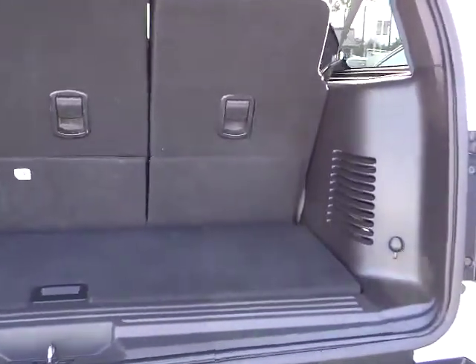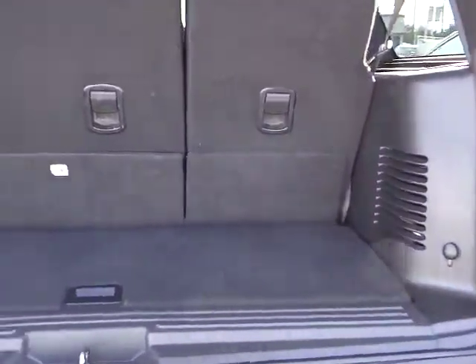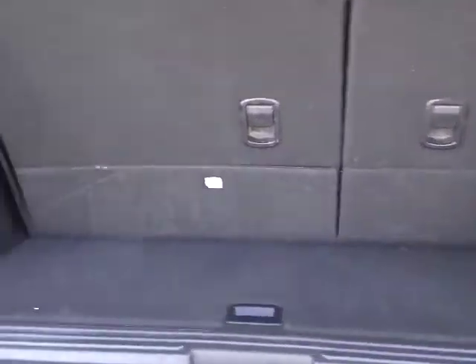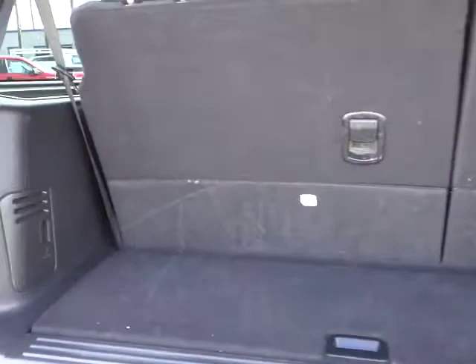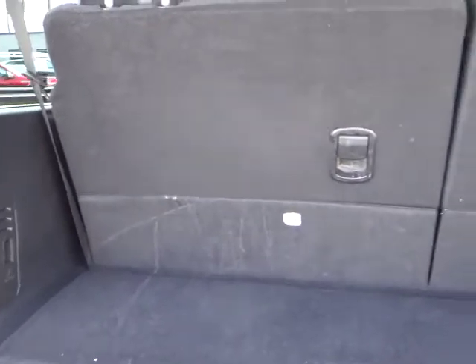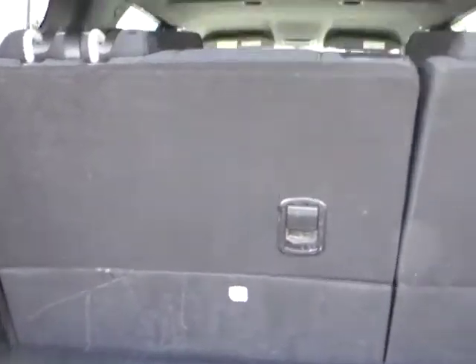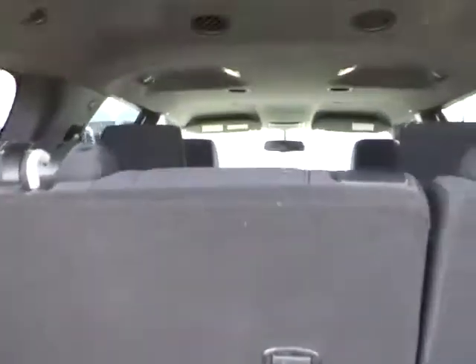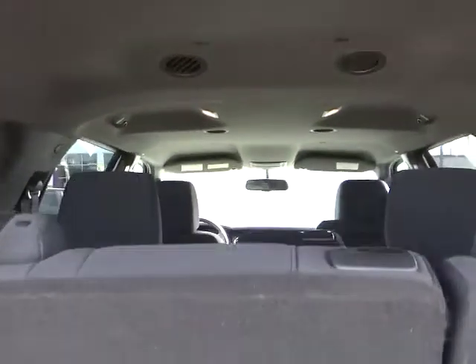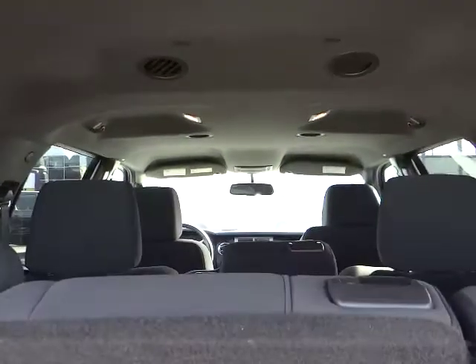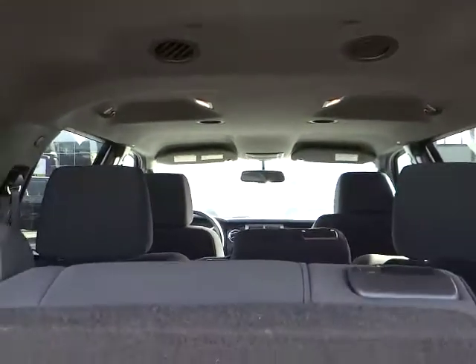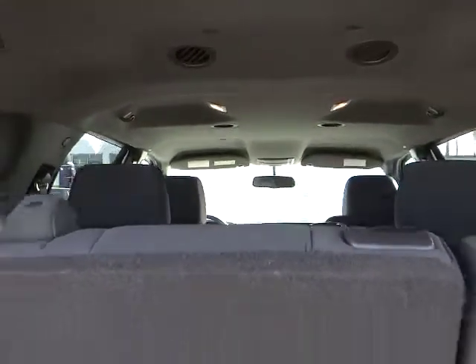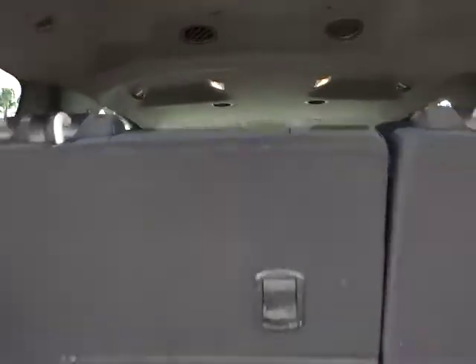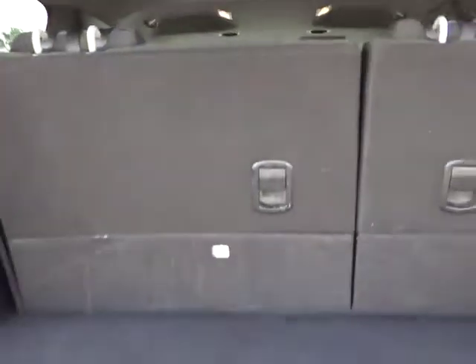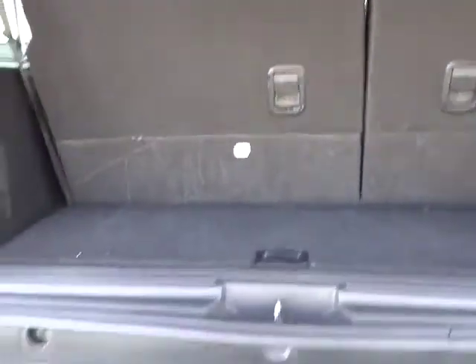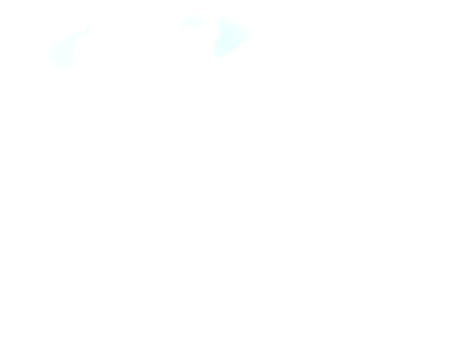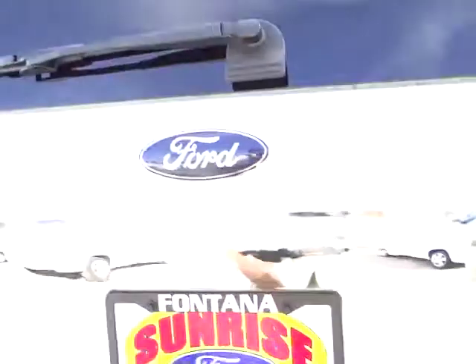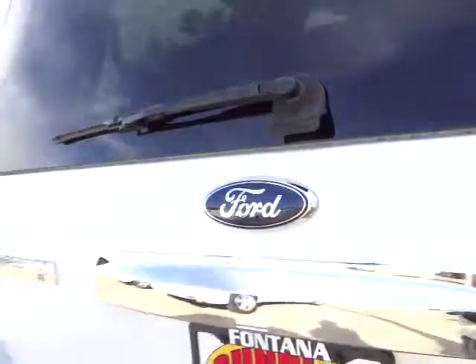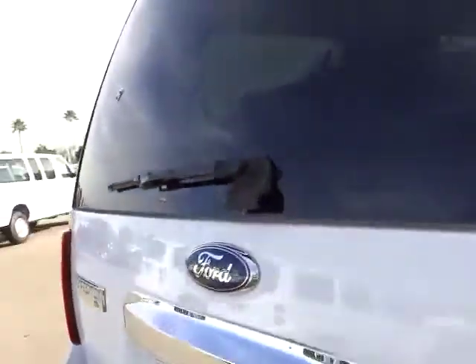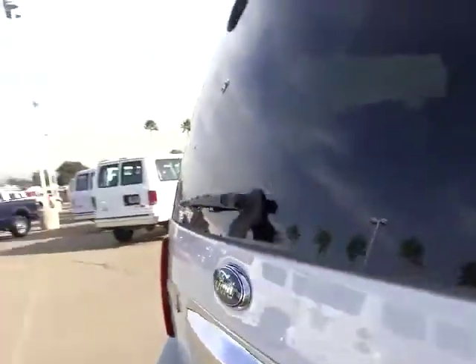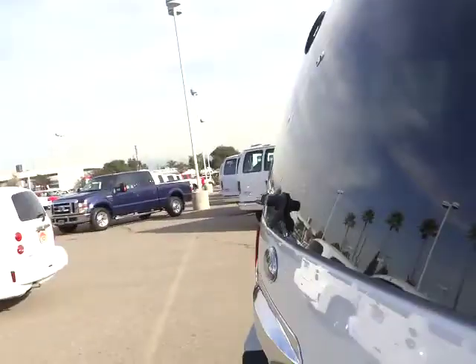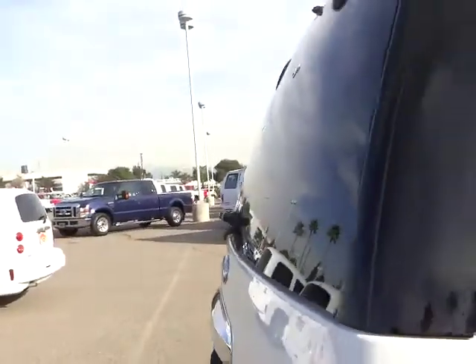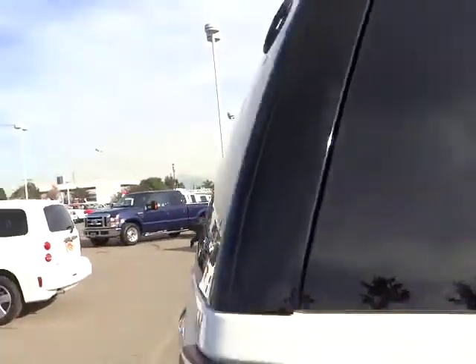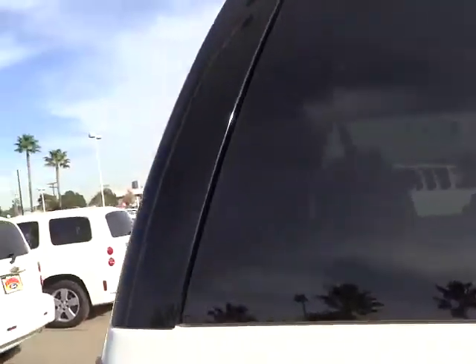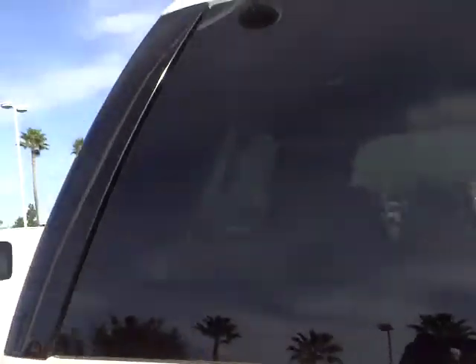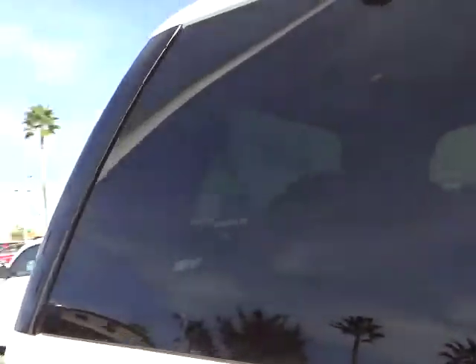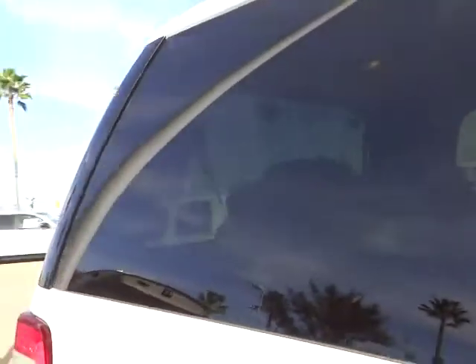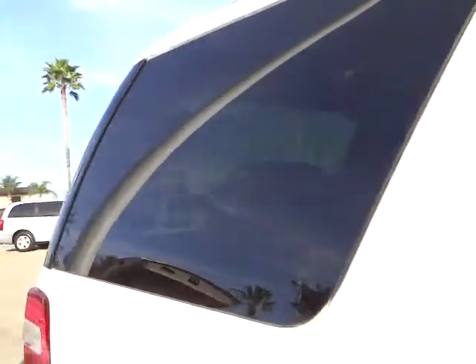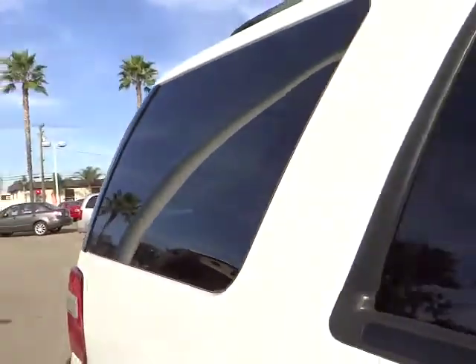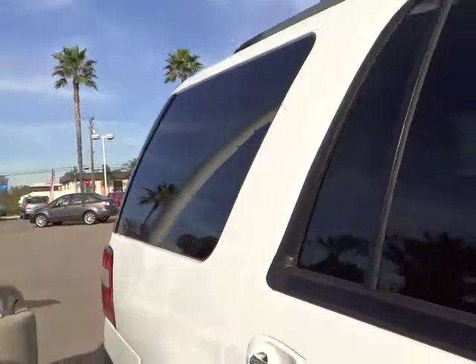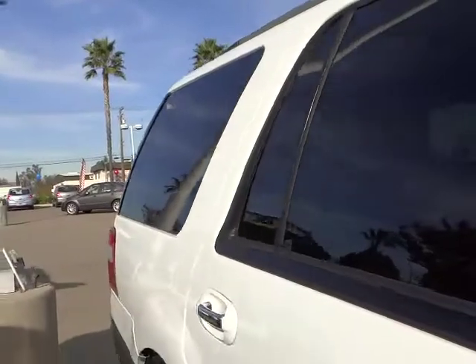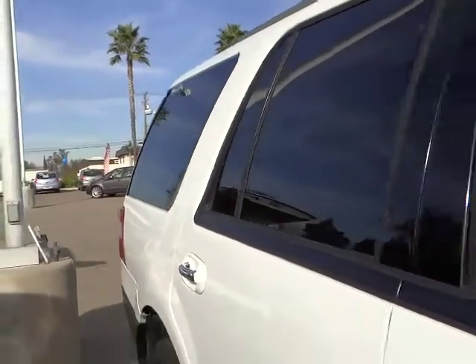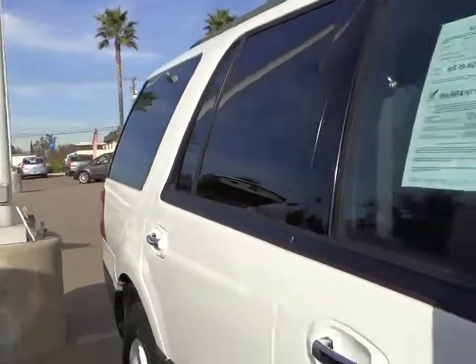Running boards. Four-wheel ABS. Power steering. Air conditioning. Front keyless entry. Automatic stability control. Fog lamps. Power door locks. Child safety locks. MP3 capability.